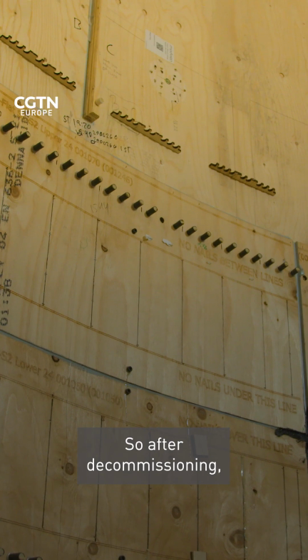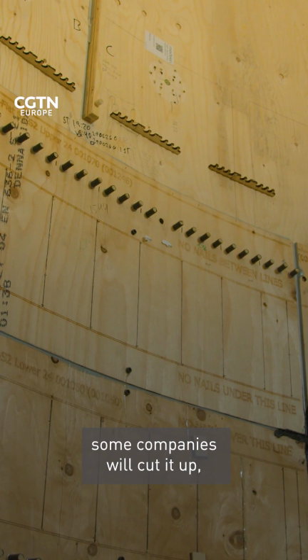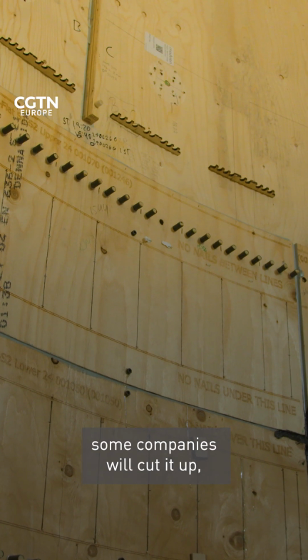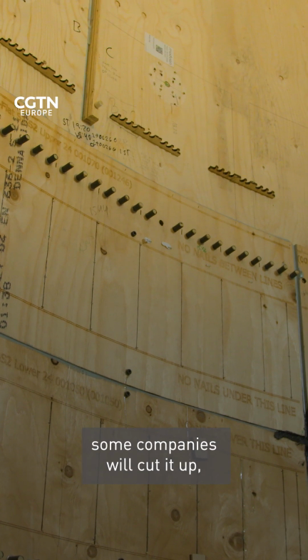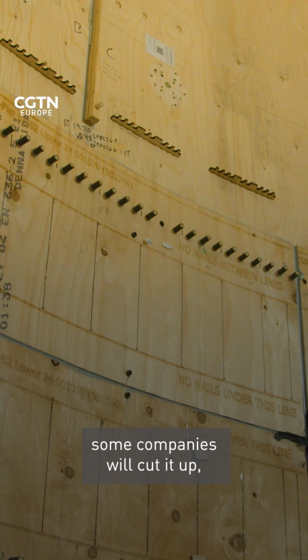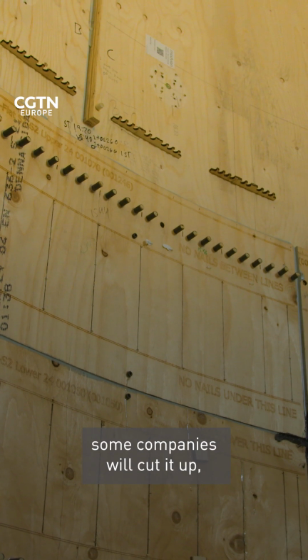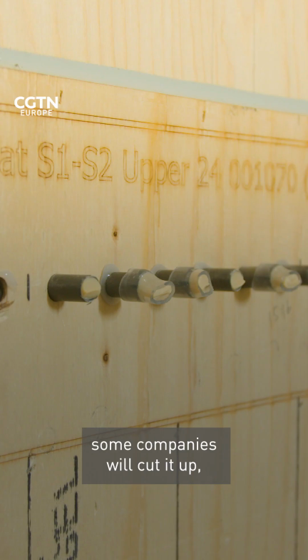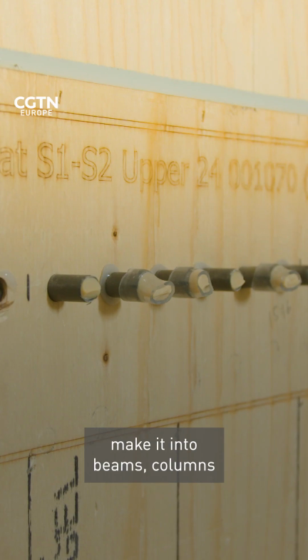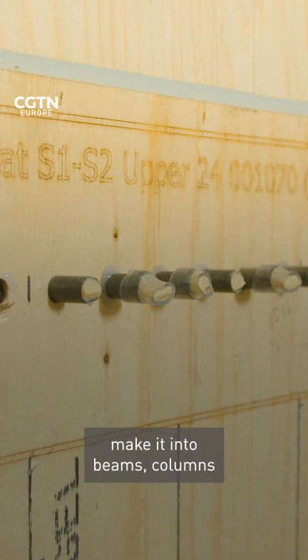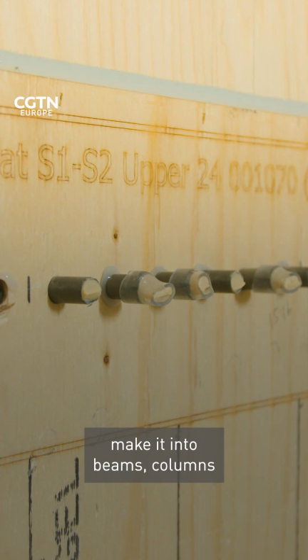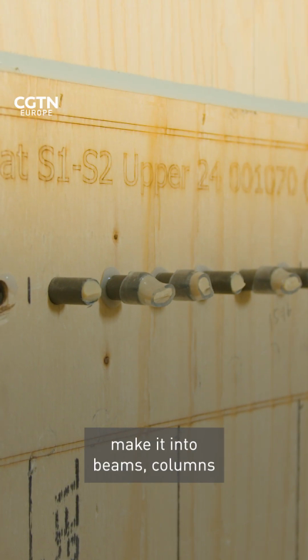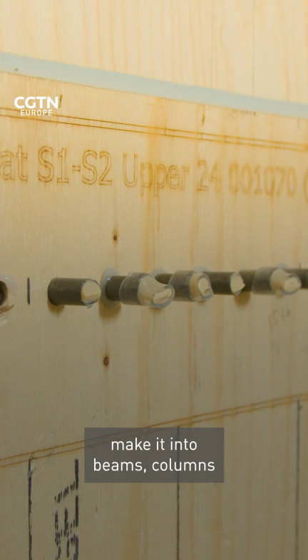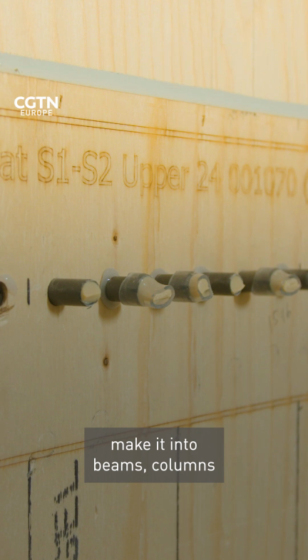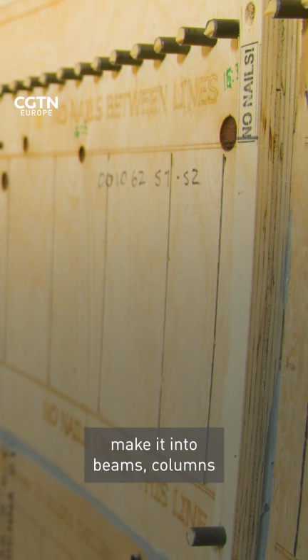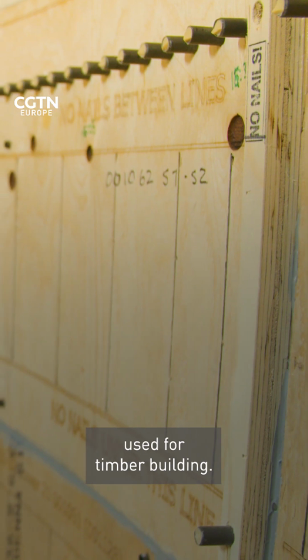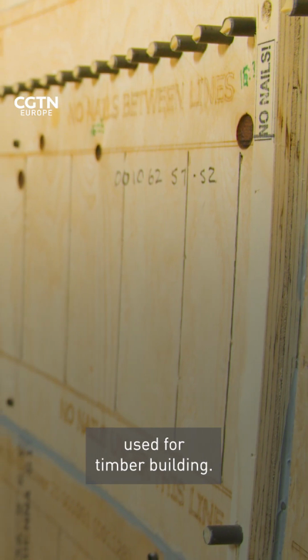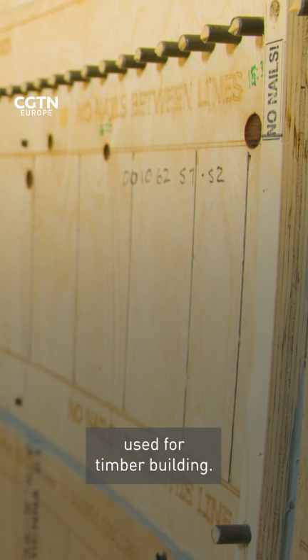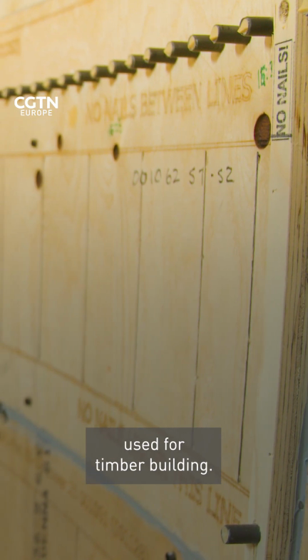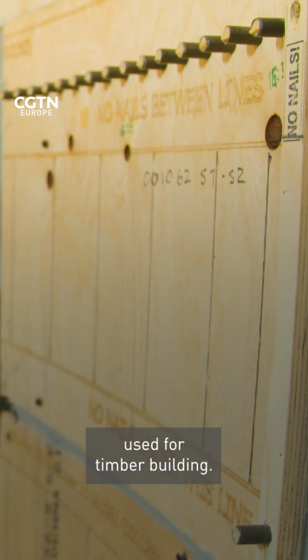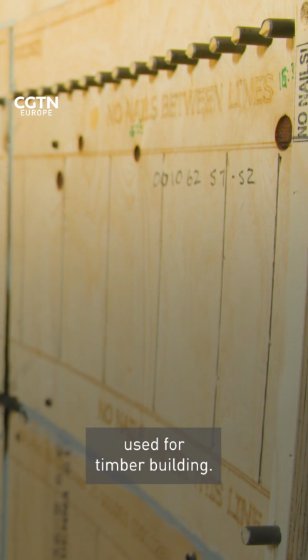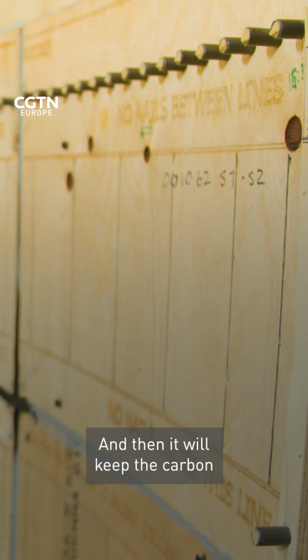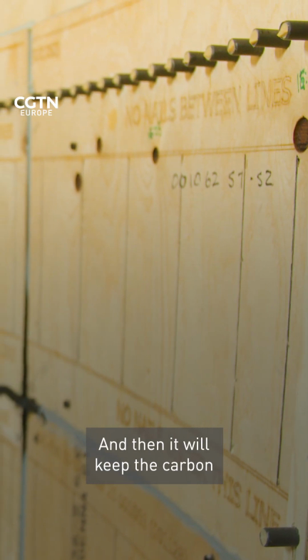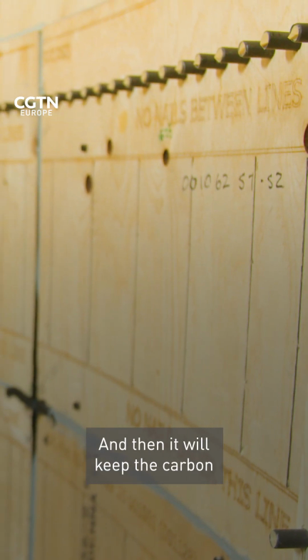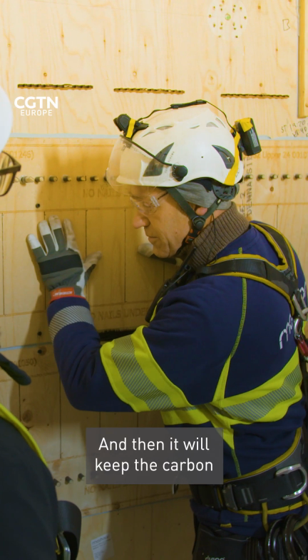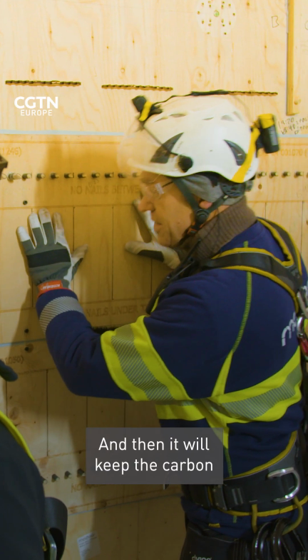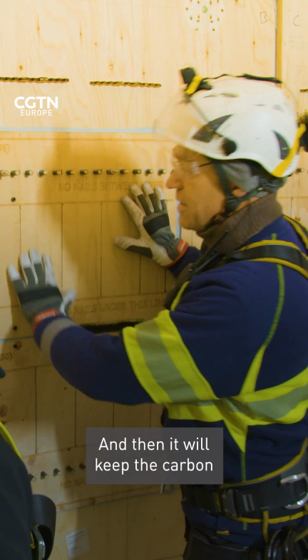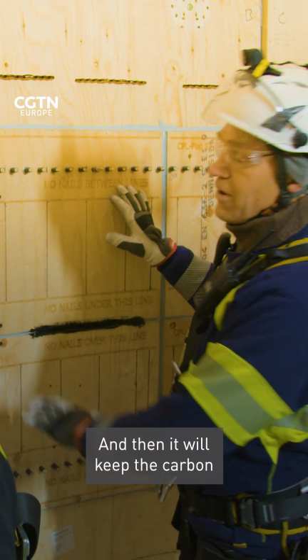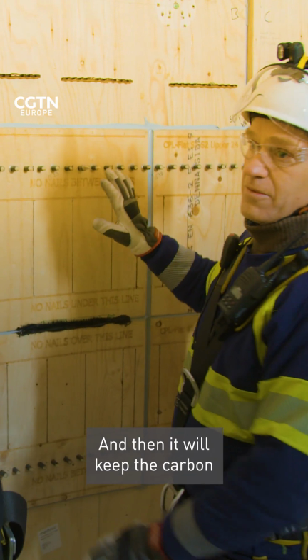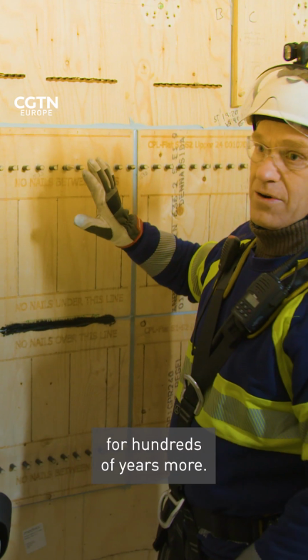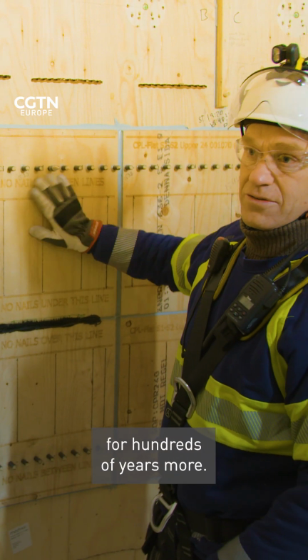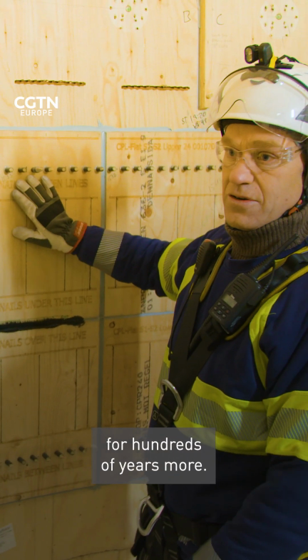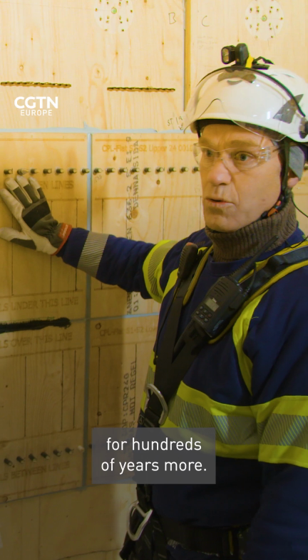So after decommissioning, some companies will cut it up, make it into beams, columns, used for timber building. And then it will keep the carbon for hundreds of years more.